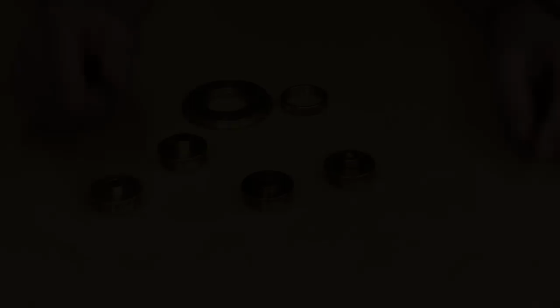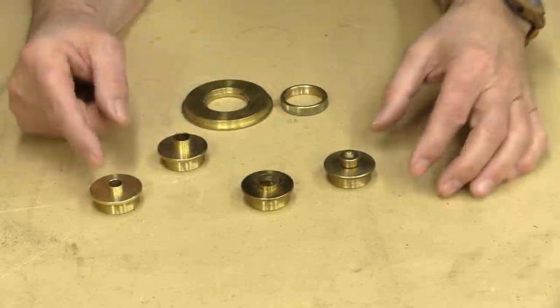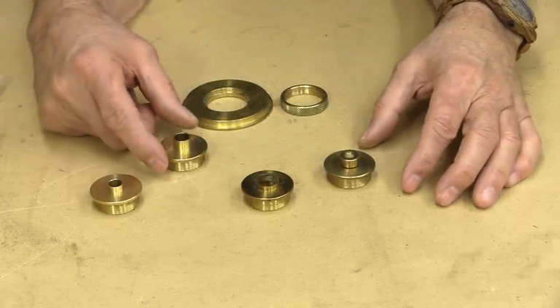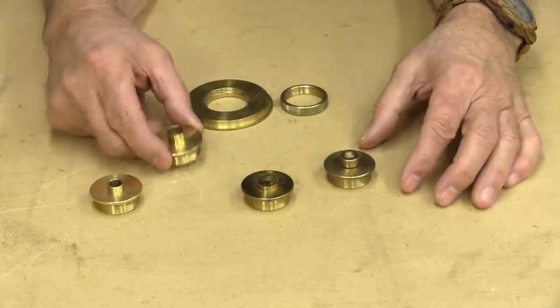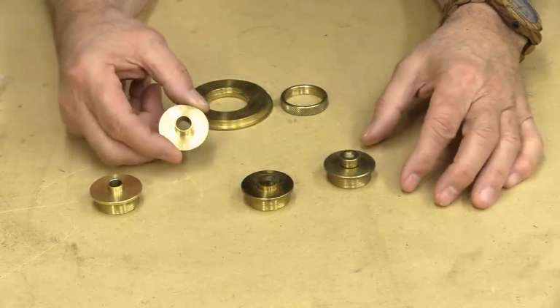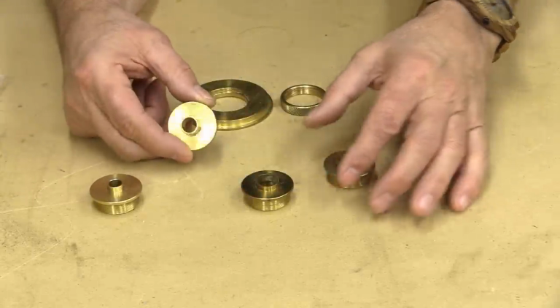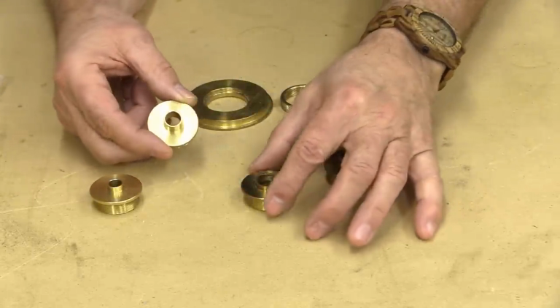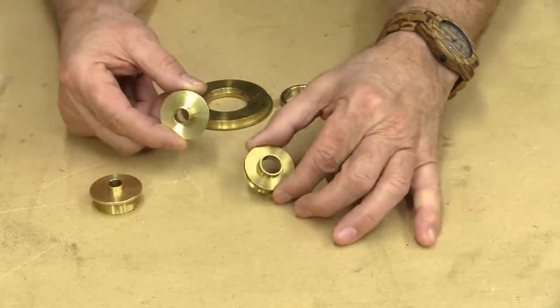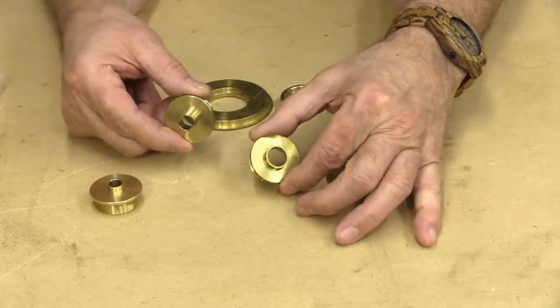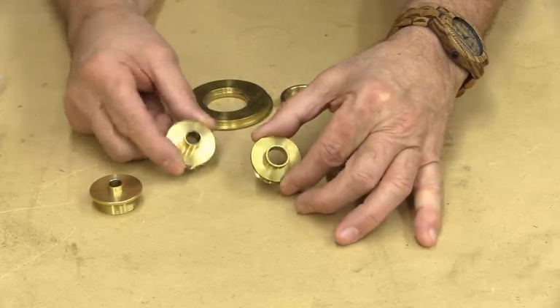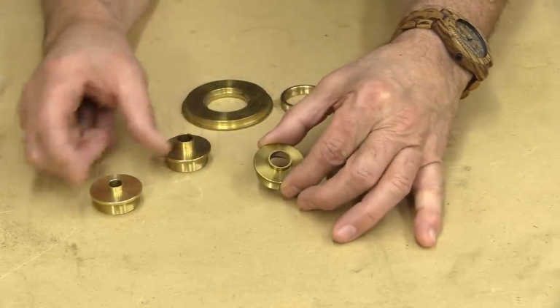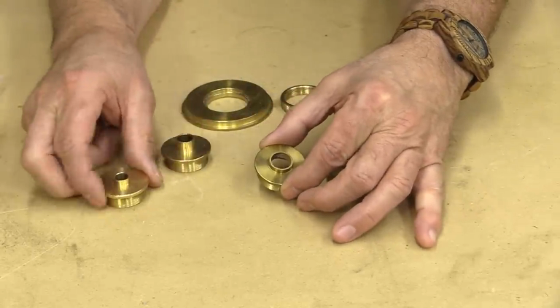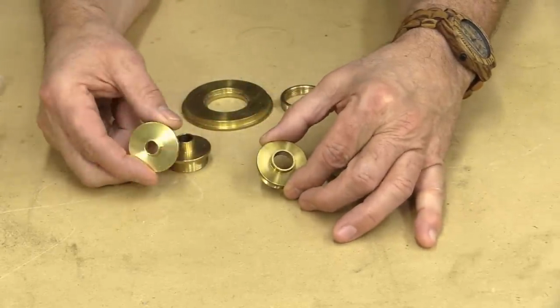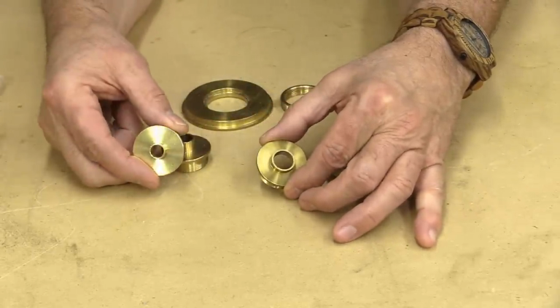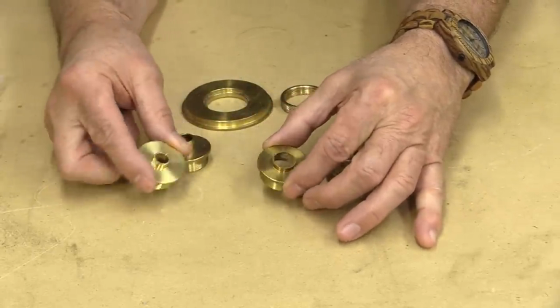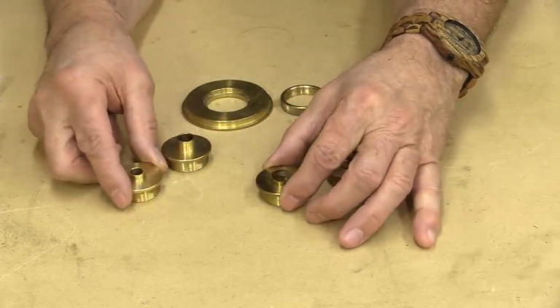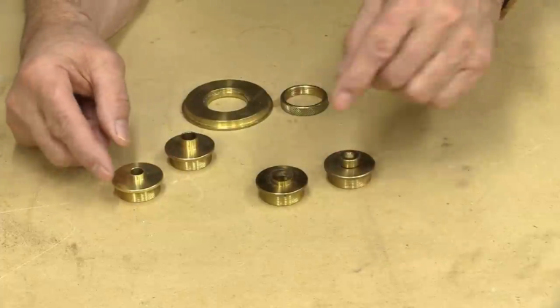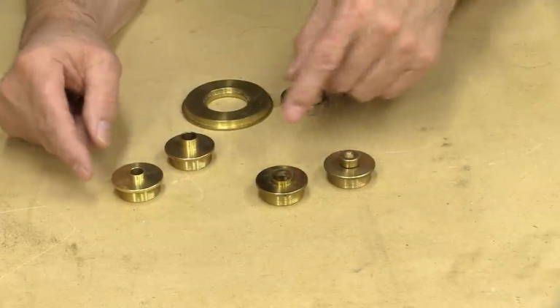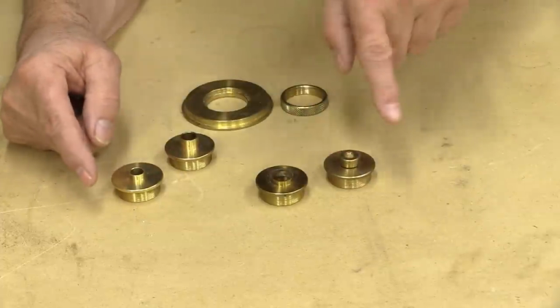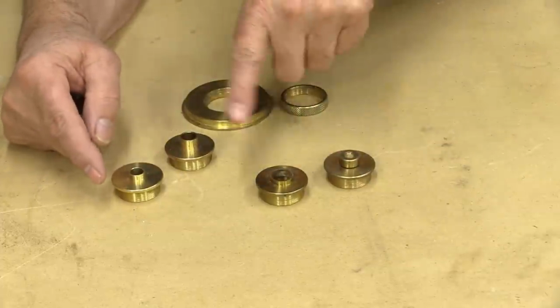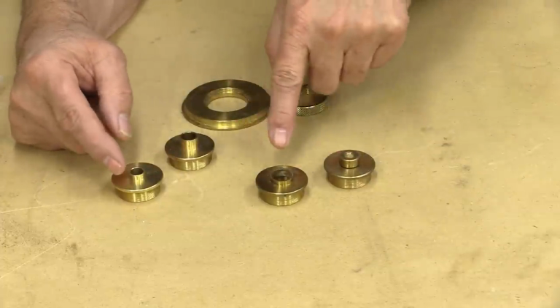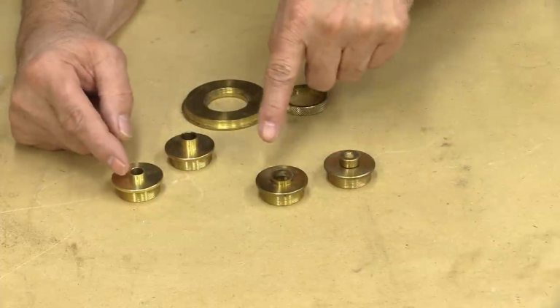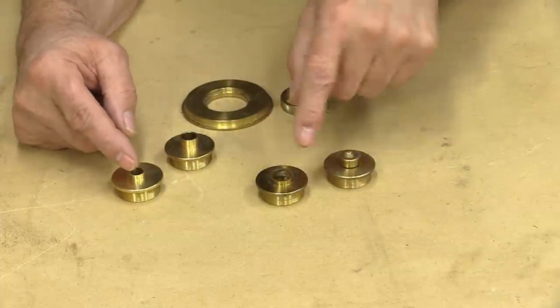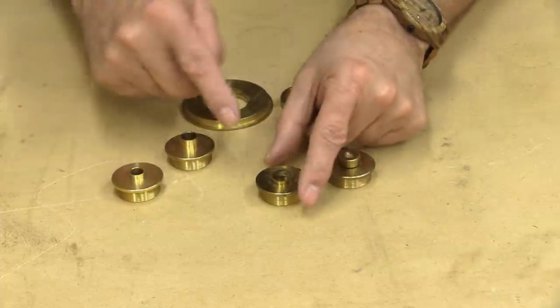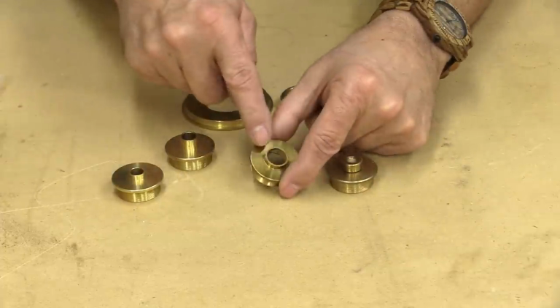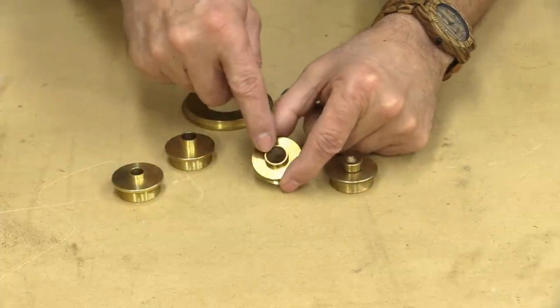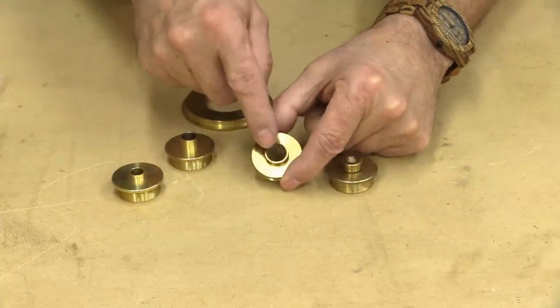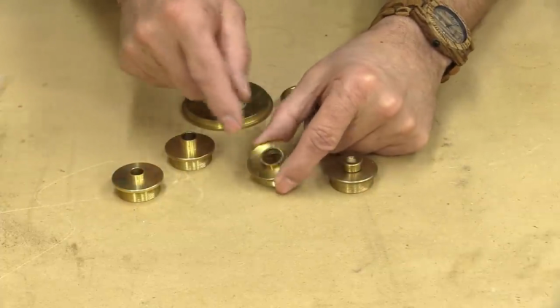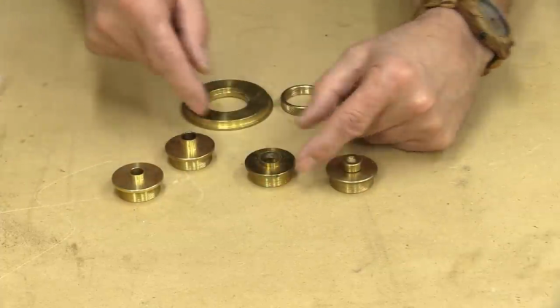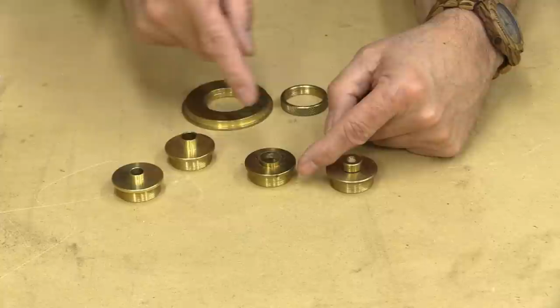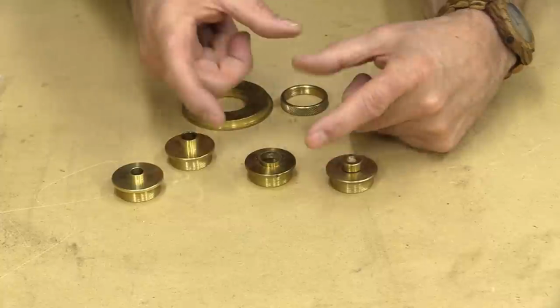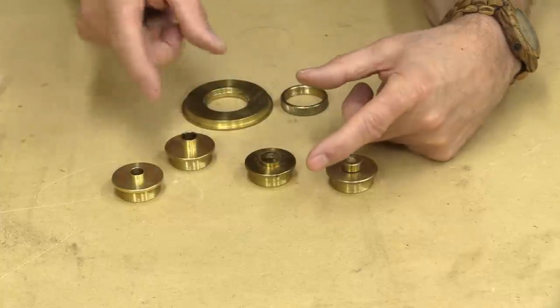For those of you who are not familiar with bushings, this is what they look like, and you can see that they come in different sizes. I only have a very small selection of them. They come in a much bigger size than this — they come quite large.